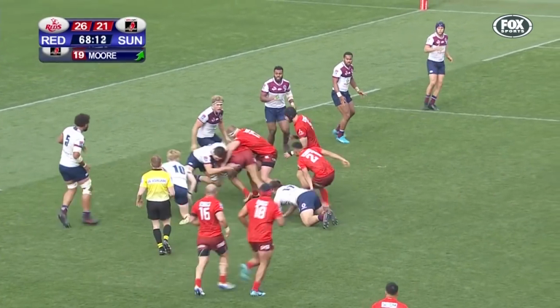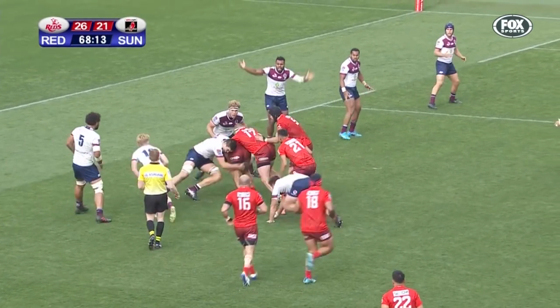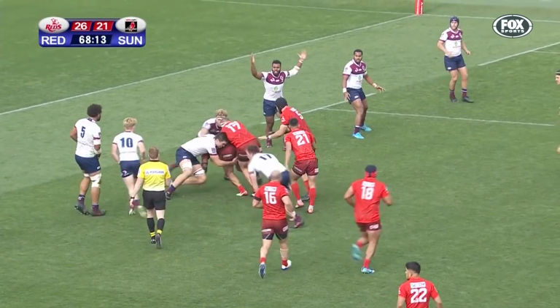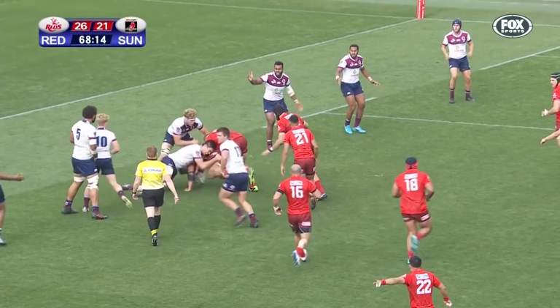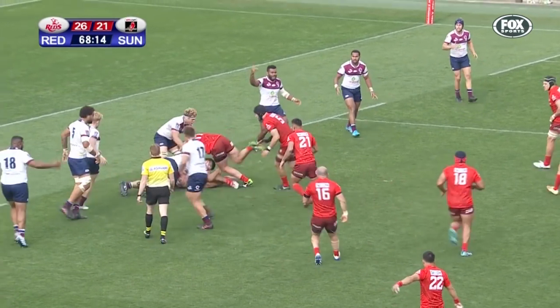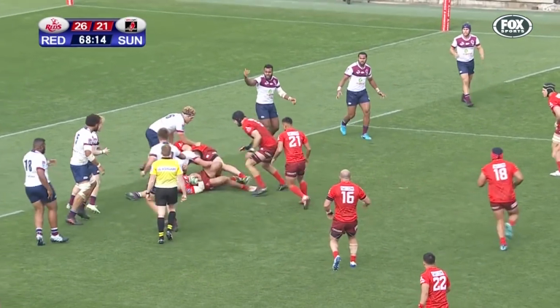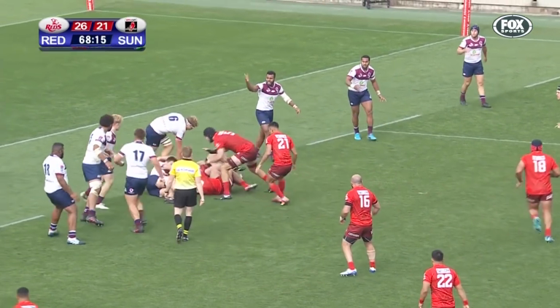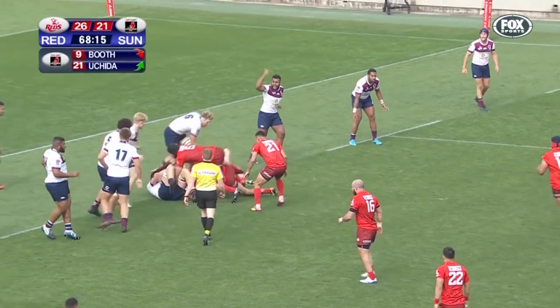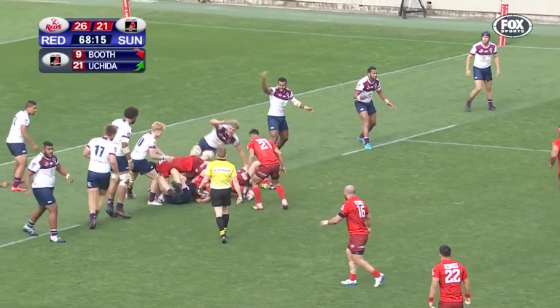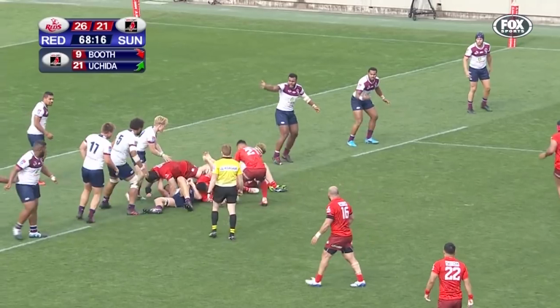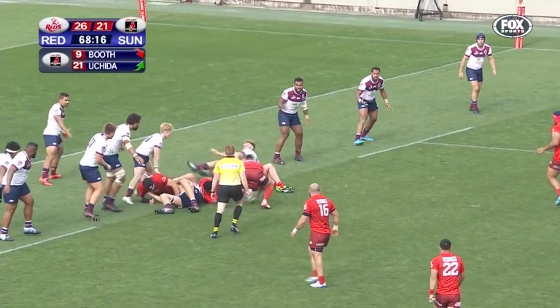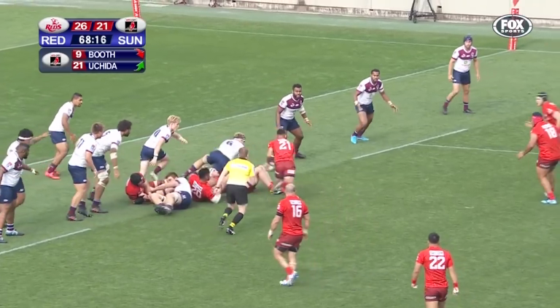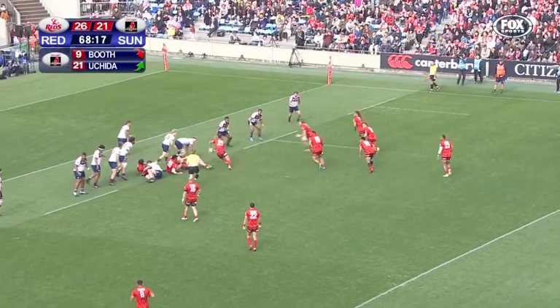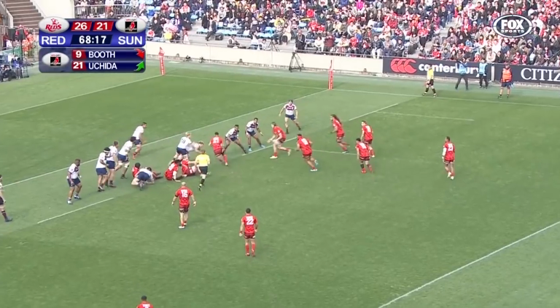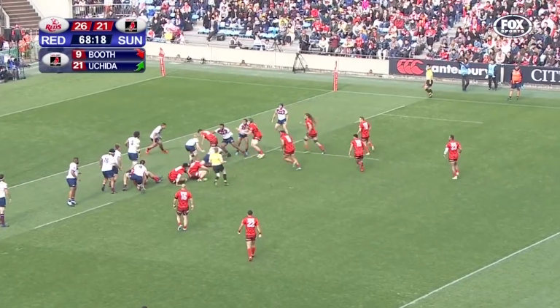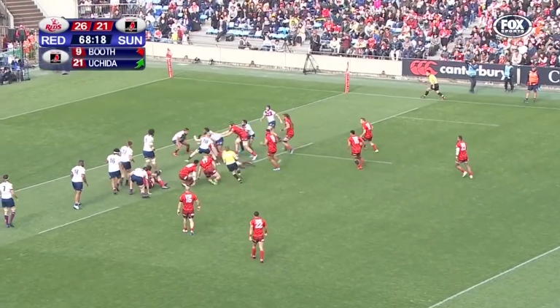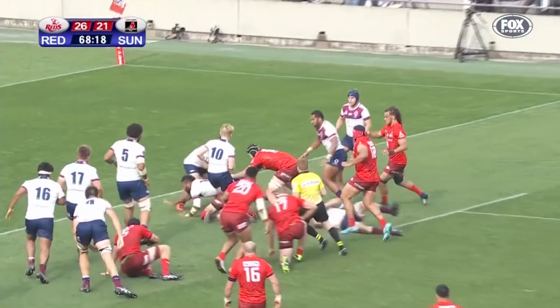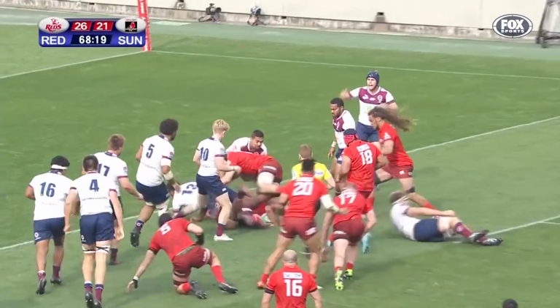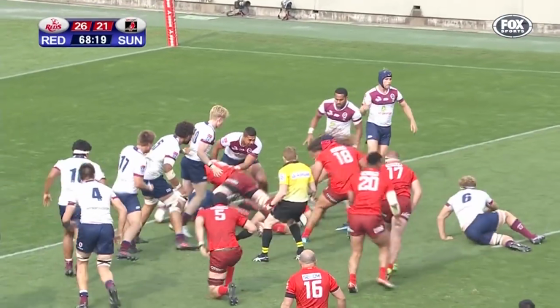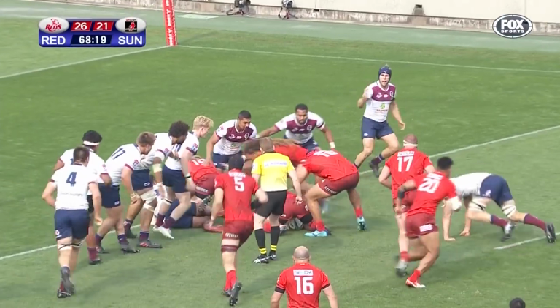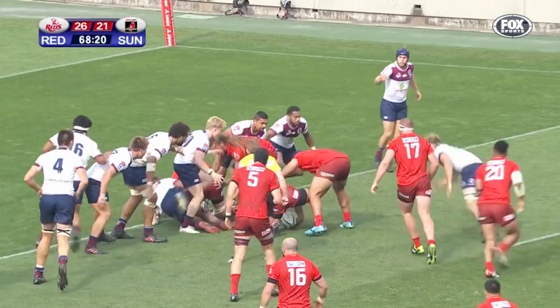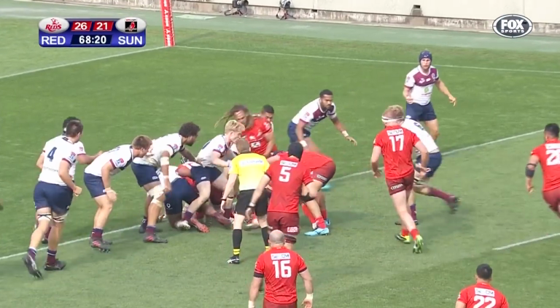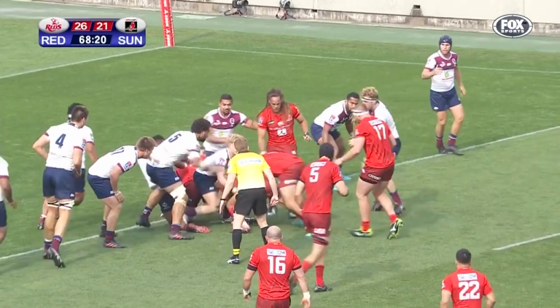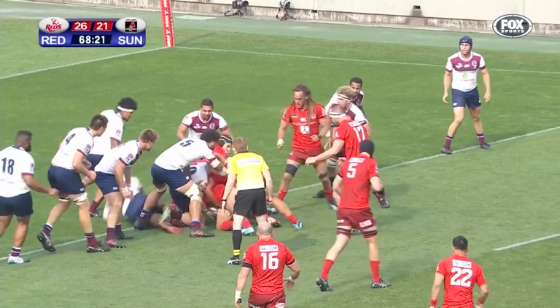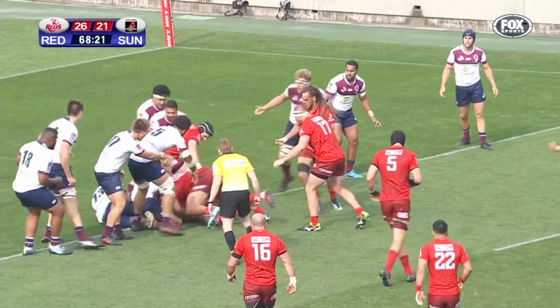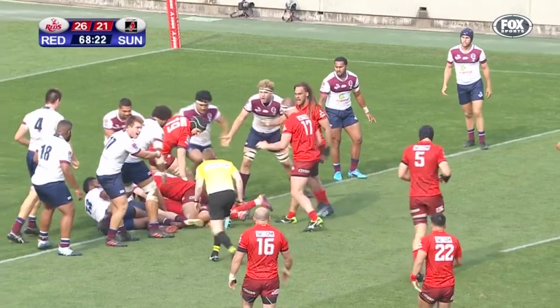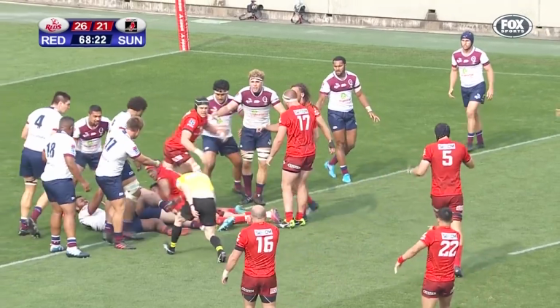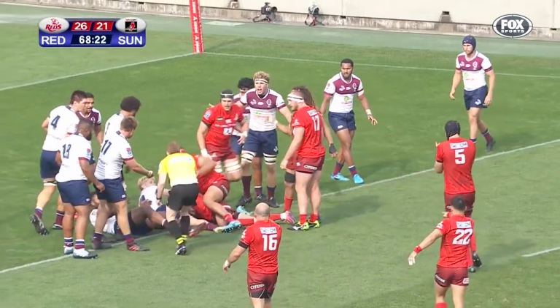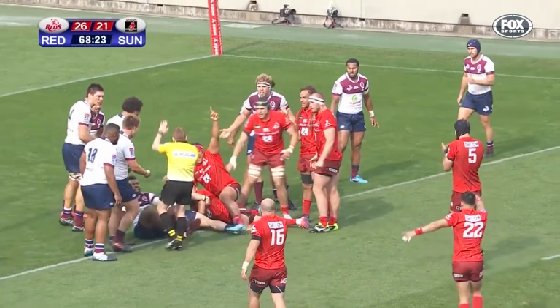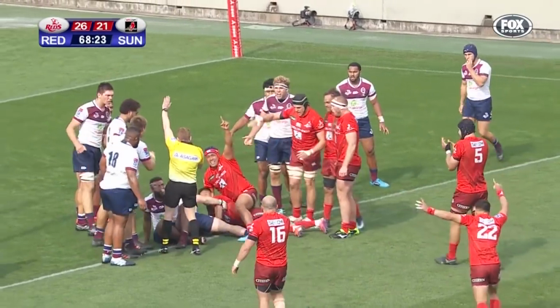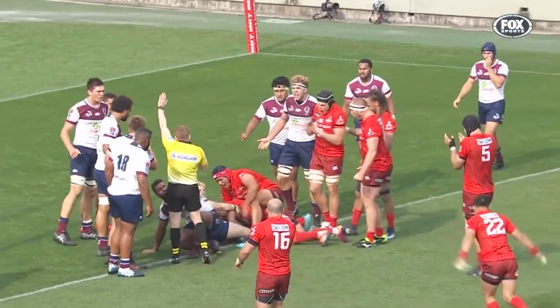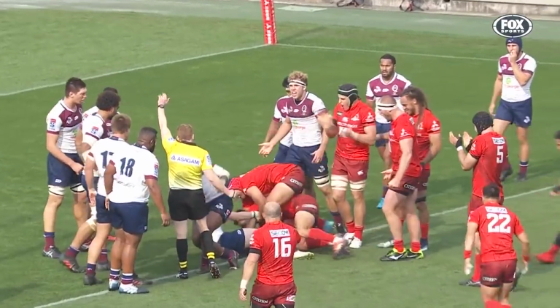Murphy gets up and goes again — Amanachi Murphy, still going. And Uchida spots a little gap. They're close, the Sunwolves — they're over the line.